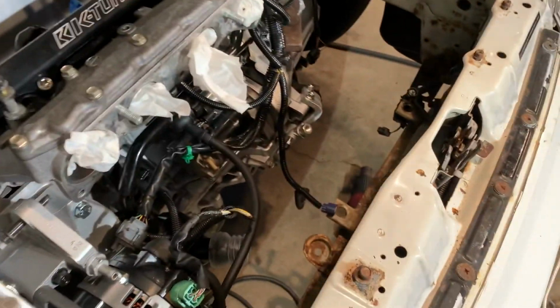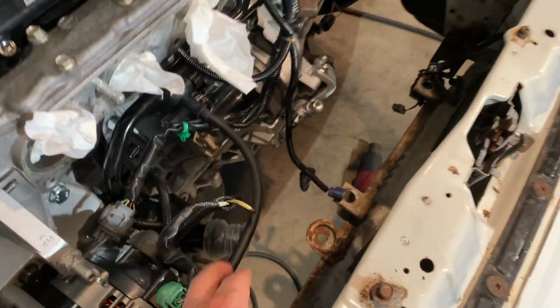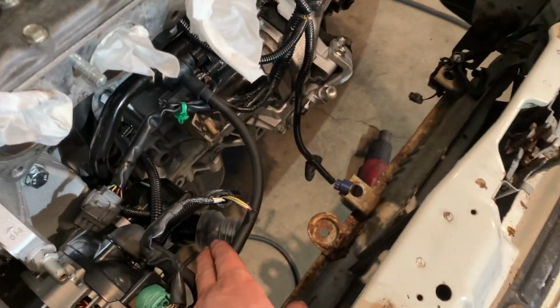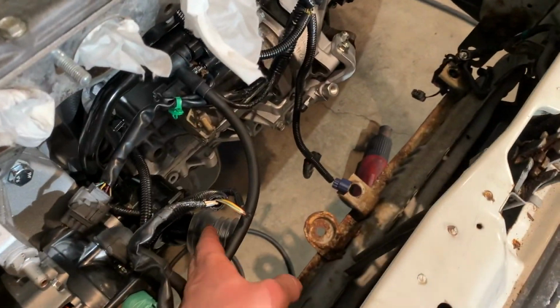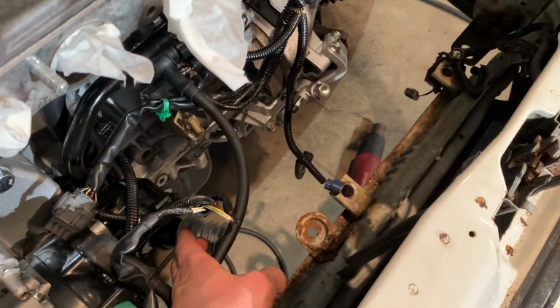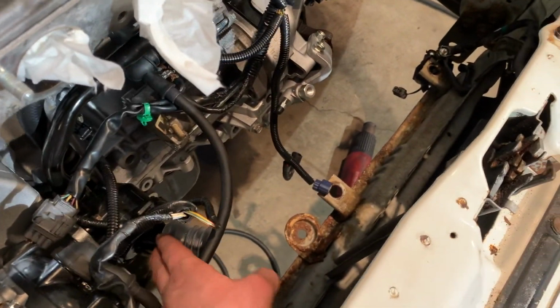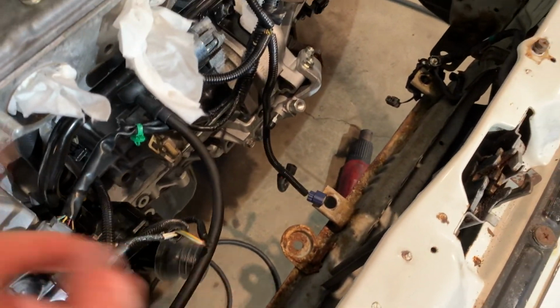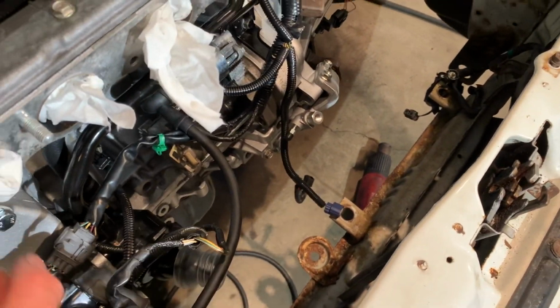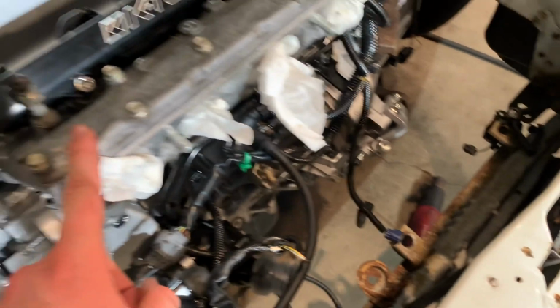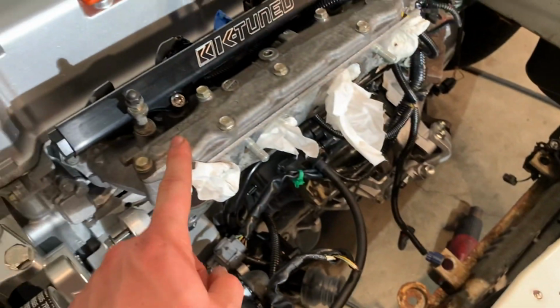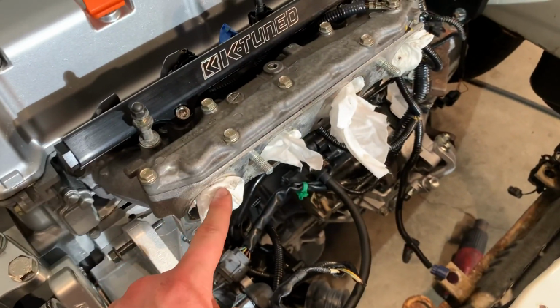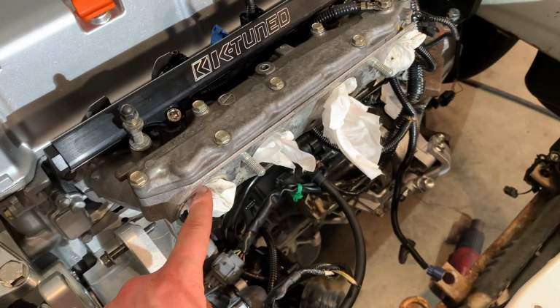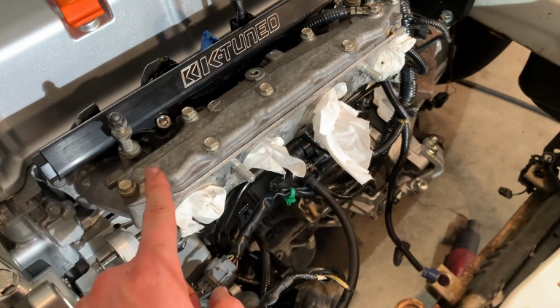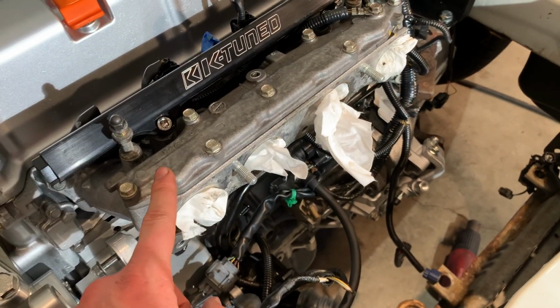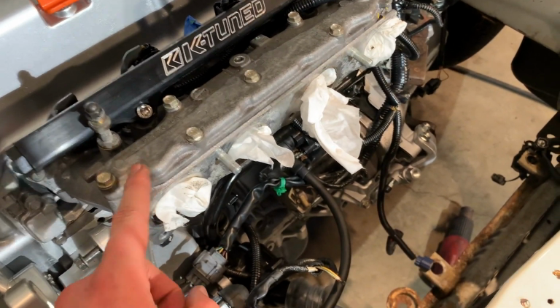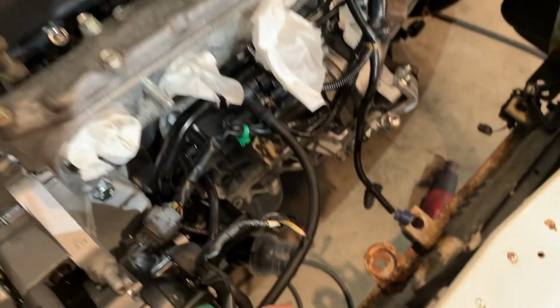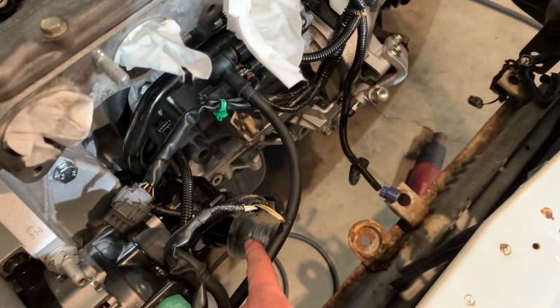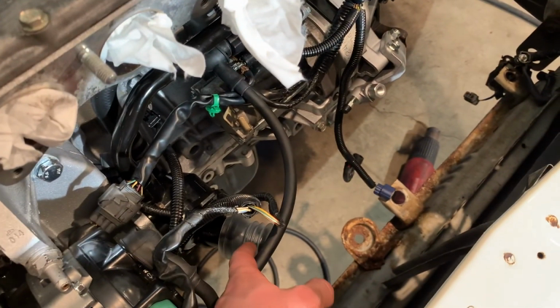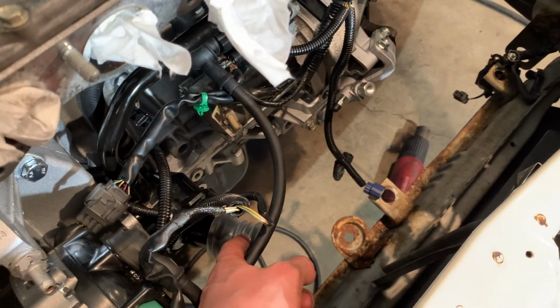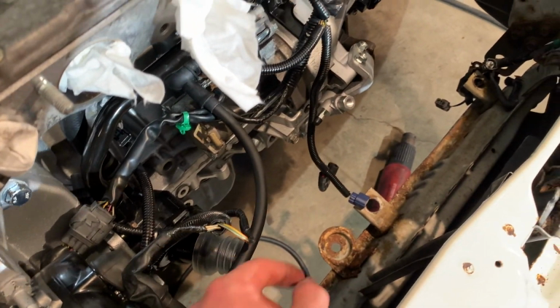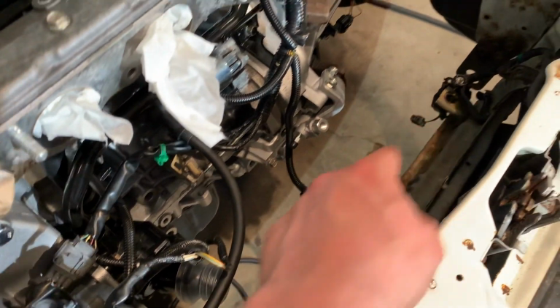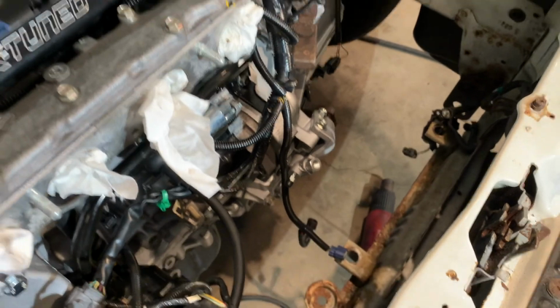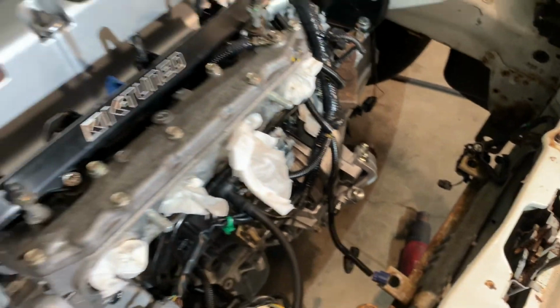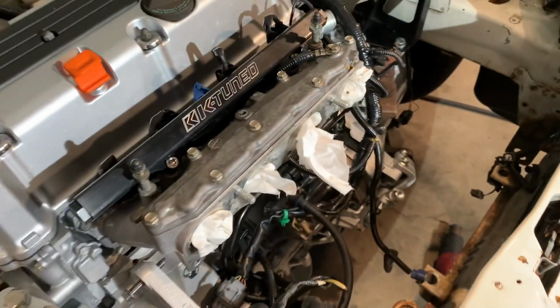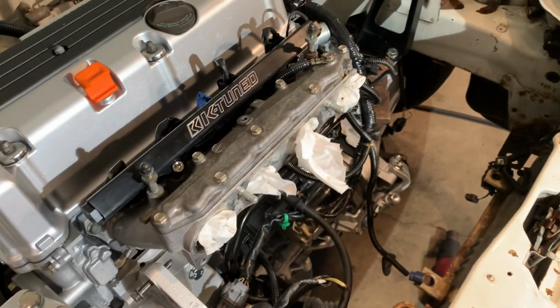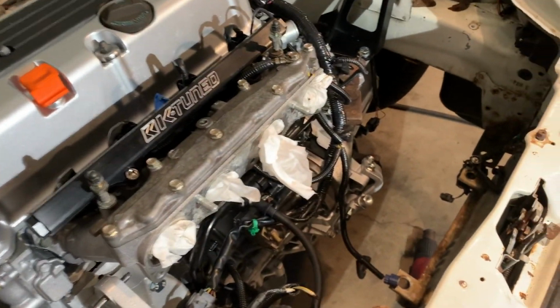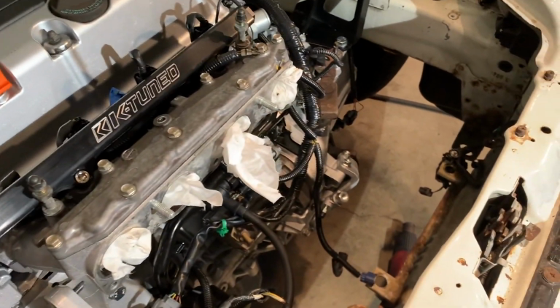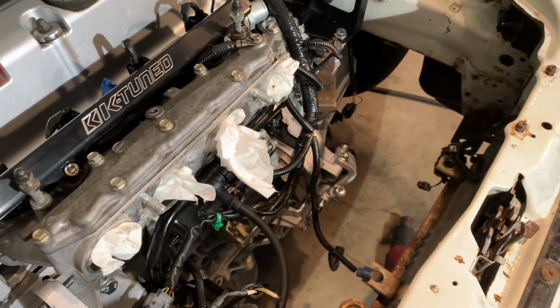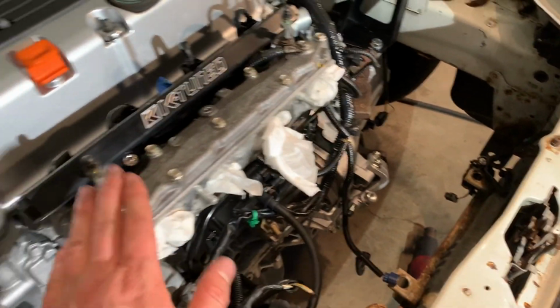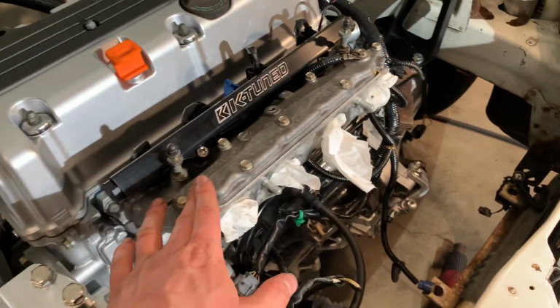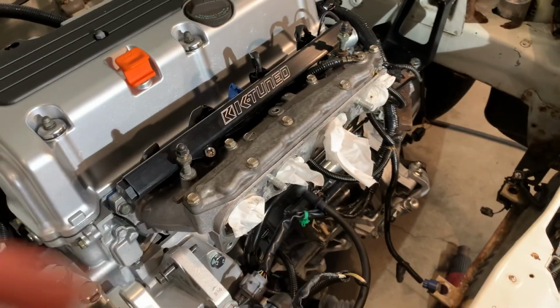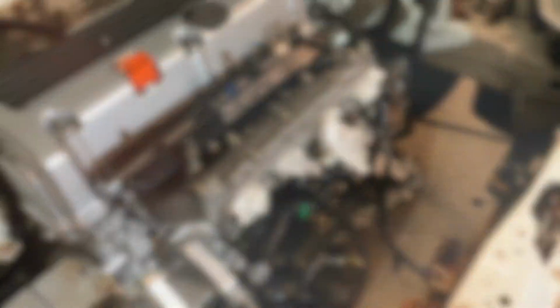While I have this part of the intake manifold off, I'm going to take a look at how the radiator hoses line up and everything. If all that looks good, I'll put the intake manifold on.